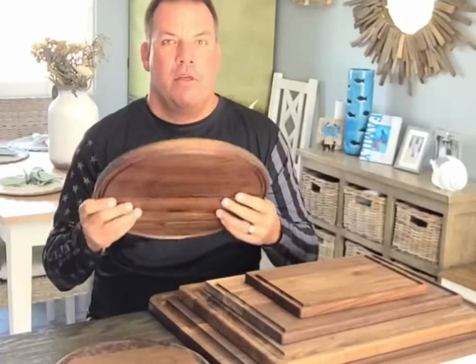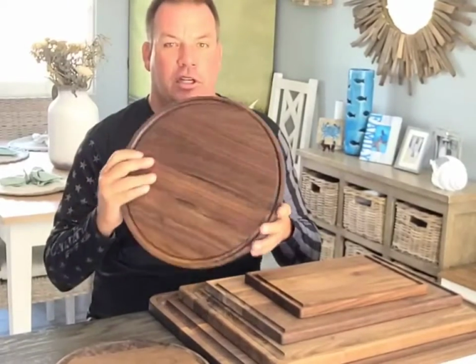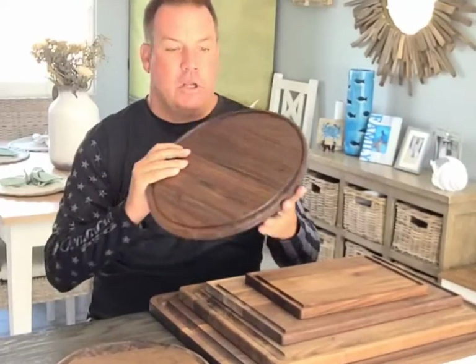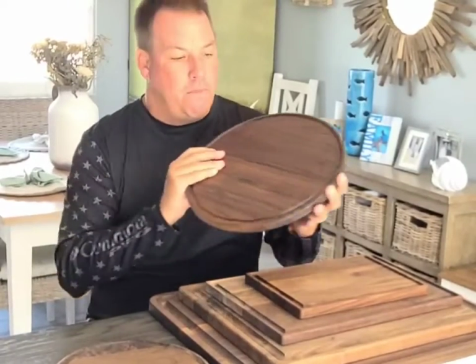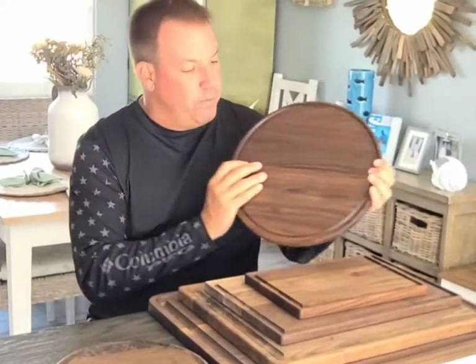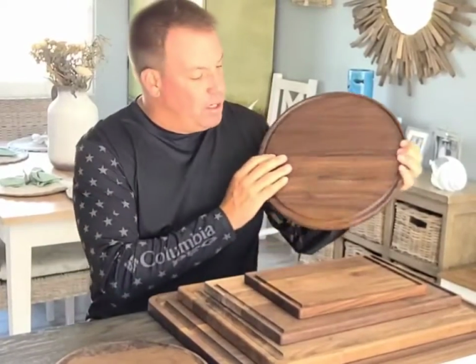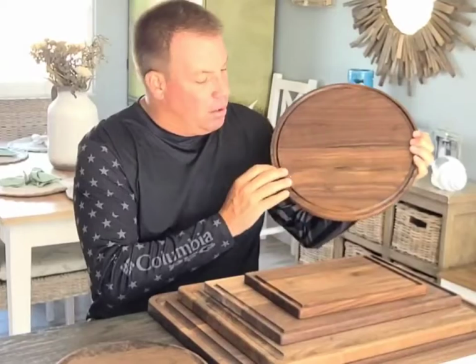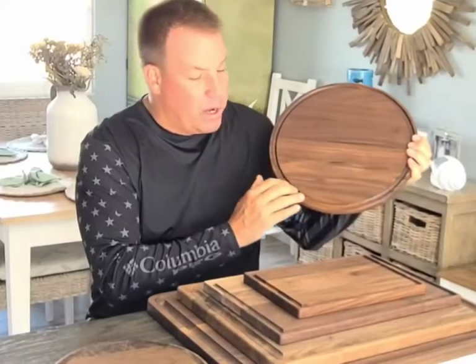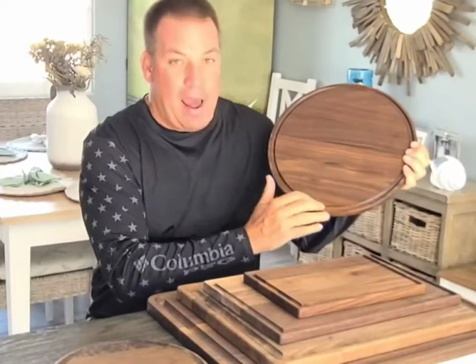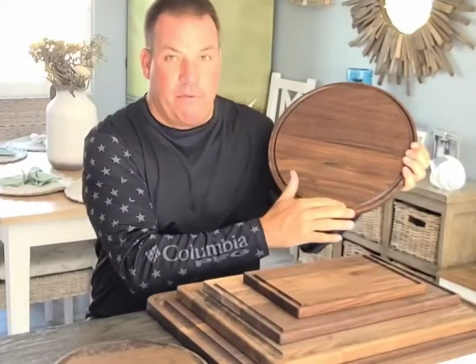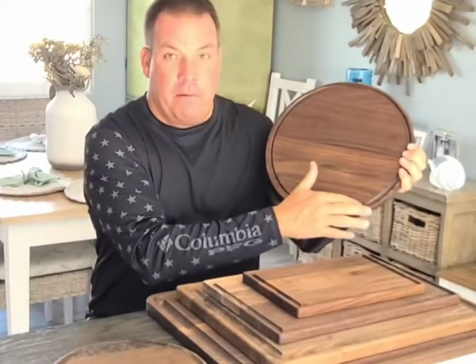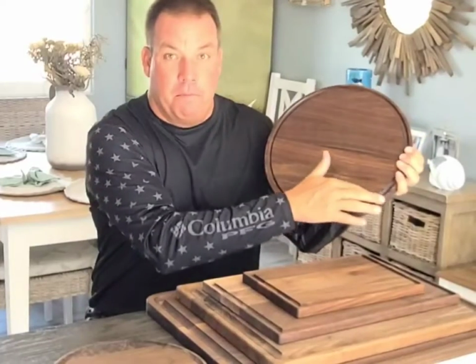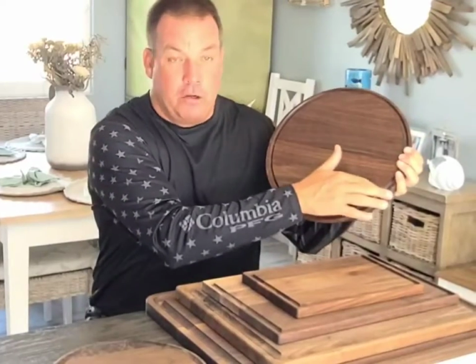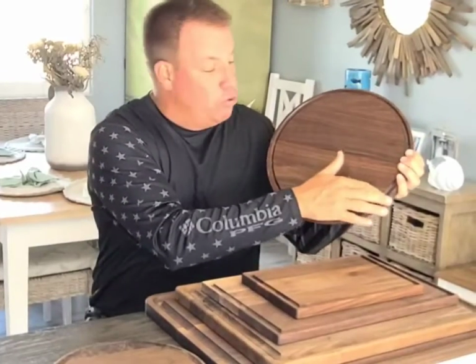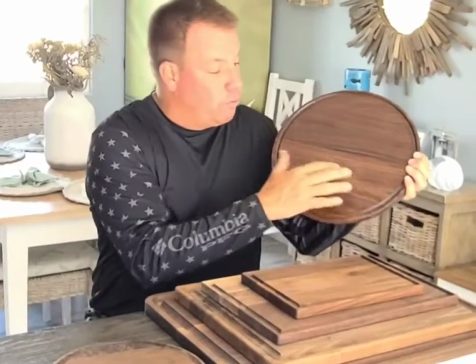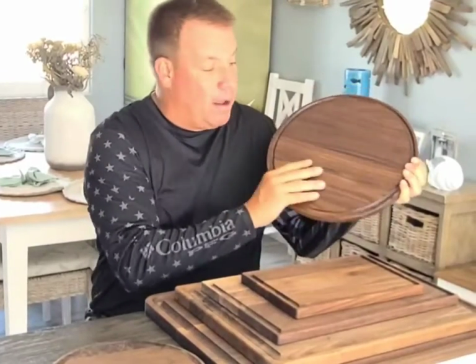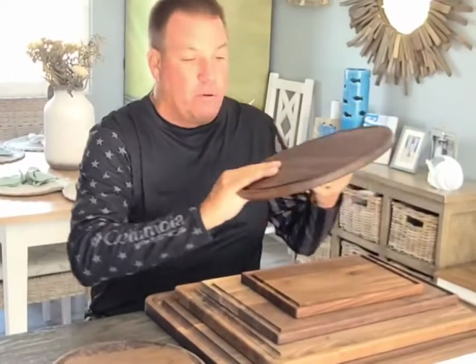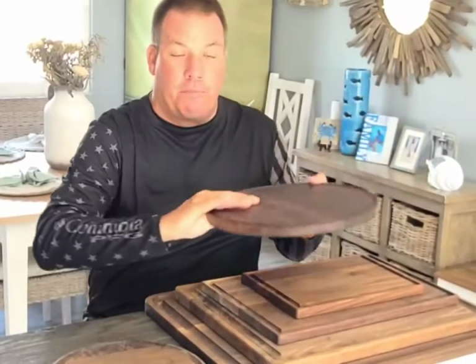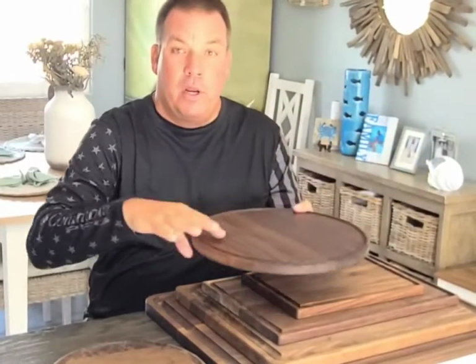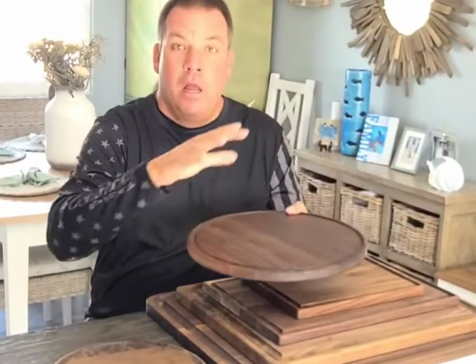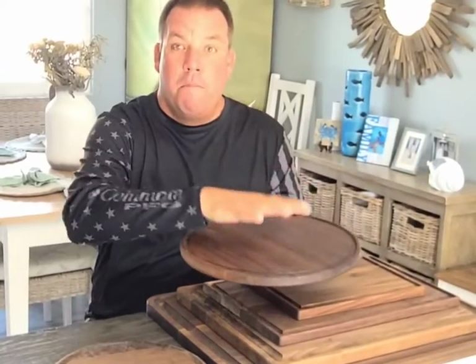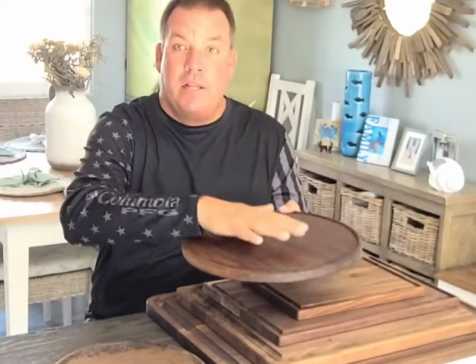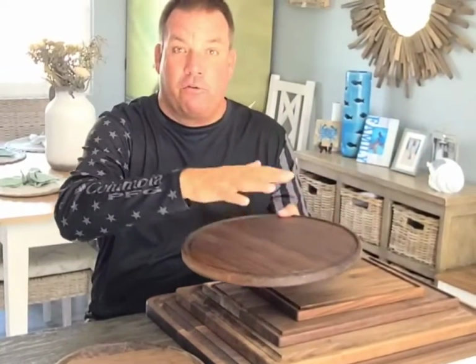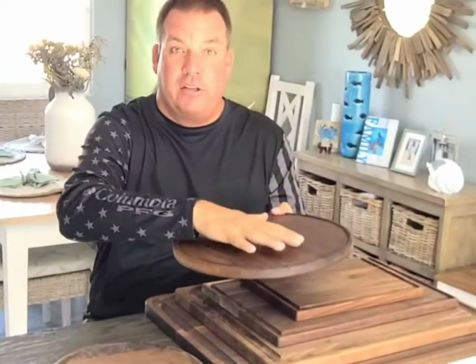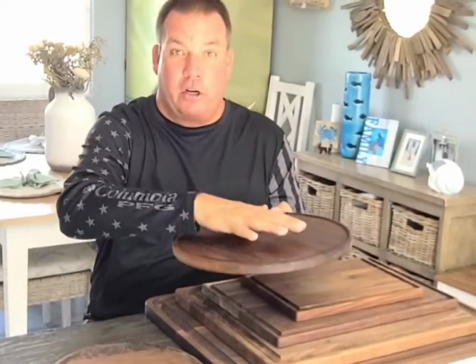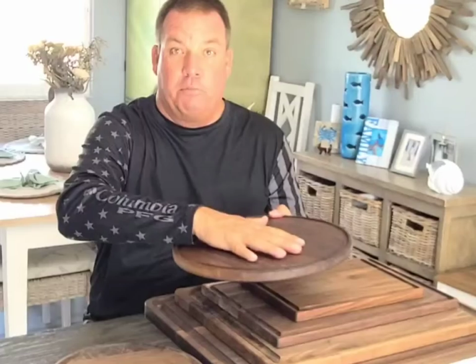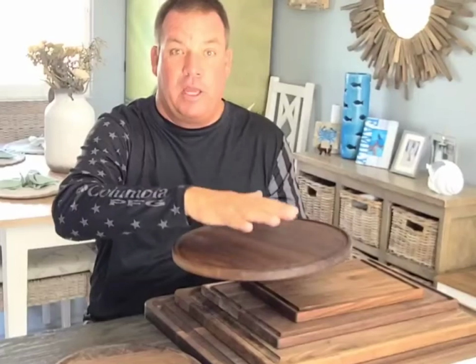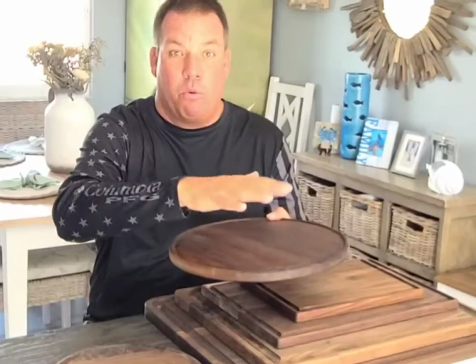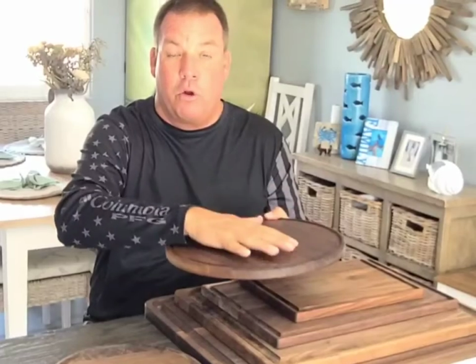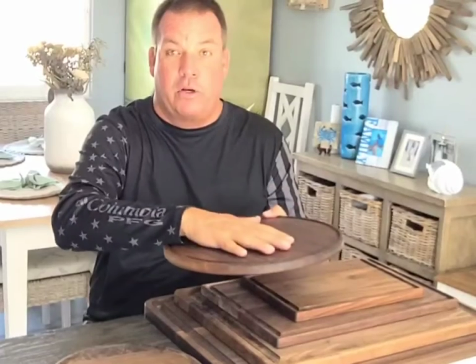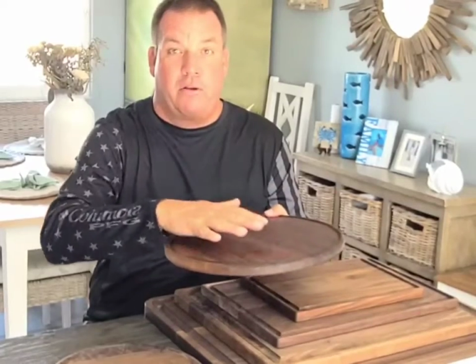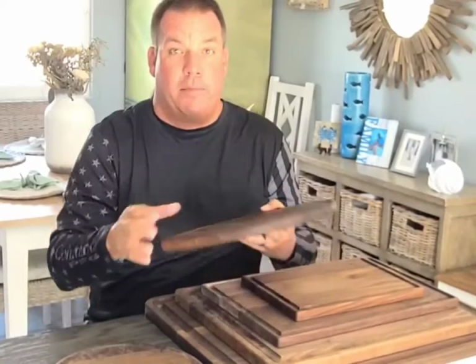This is beautifully done. We have the blood groove around, so if you're putting meats or things that are going to bleed, it won't go on your countertop.